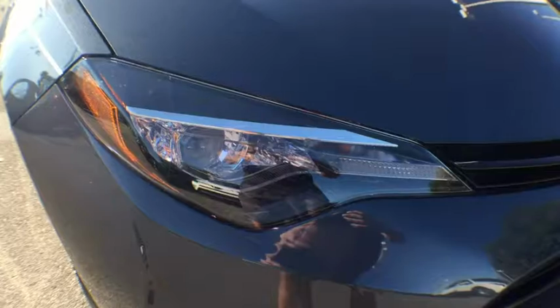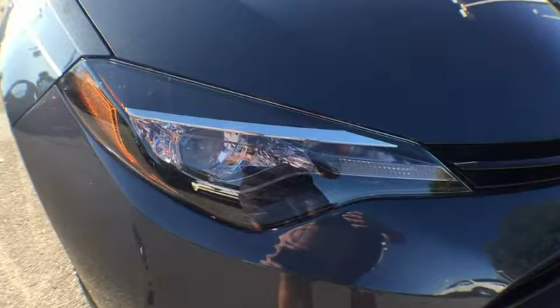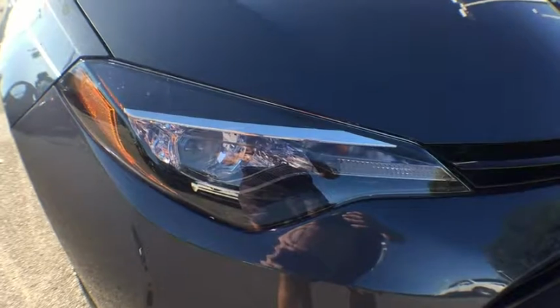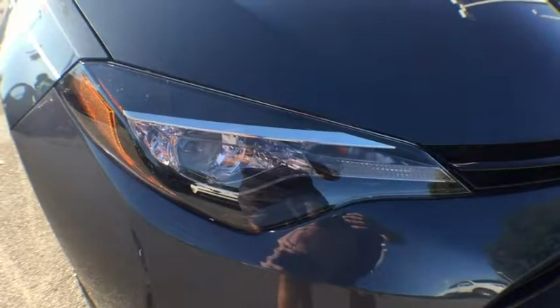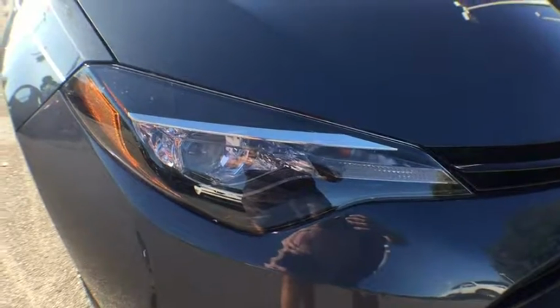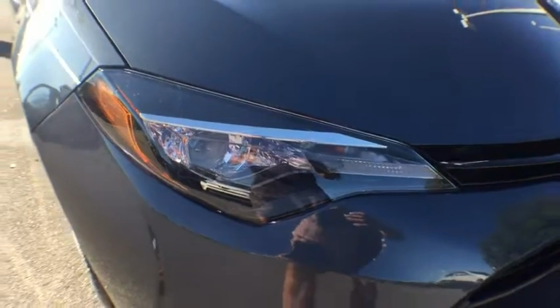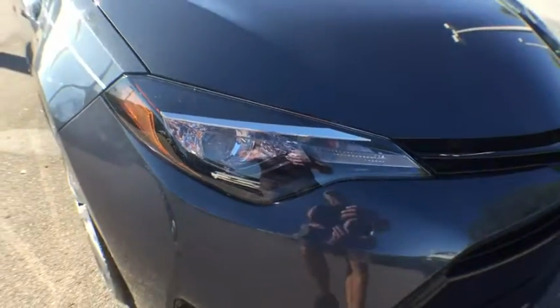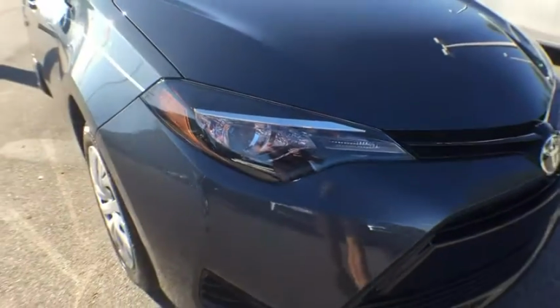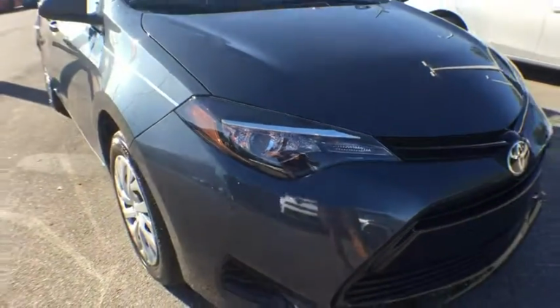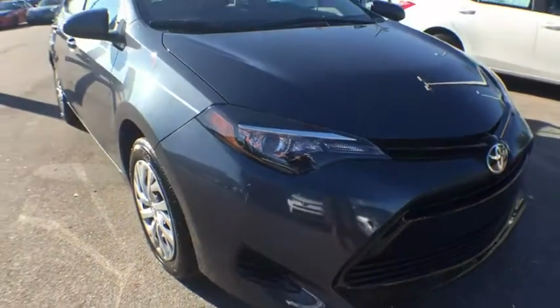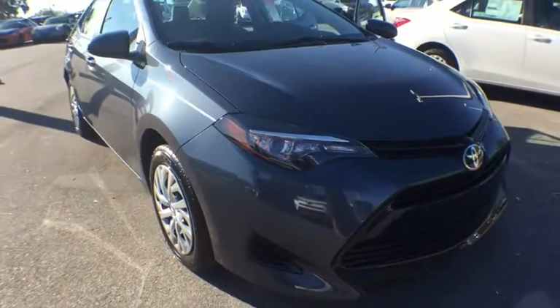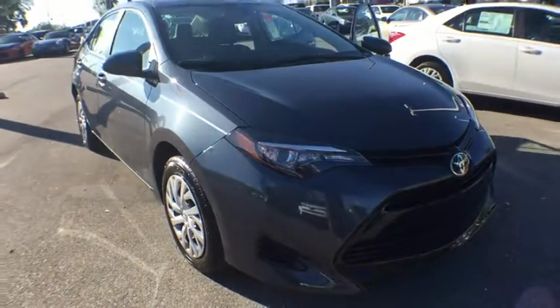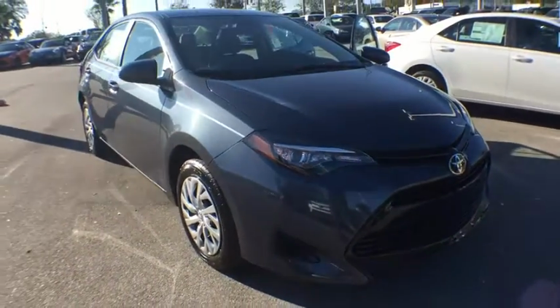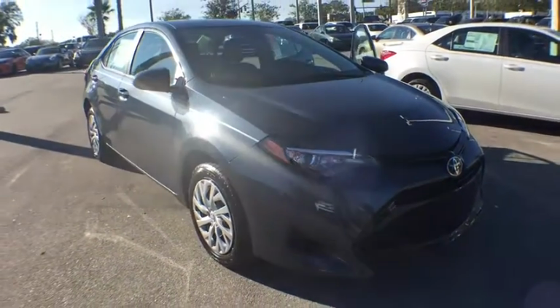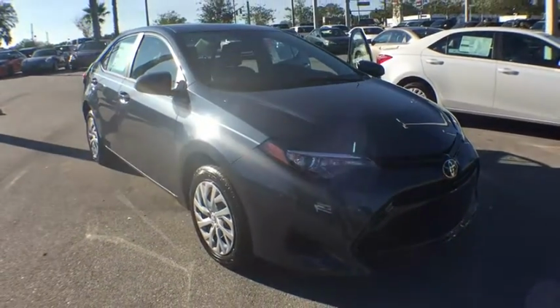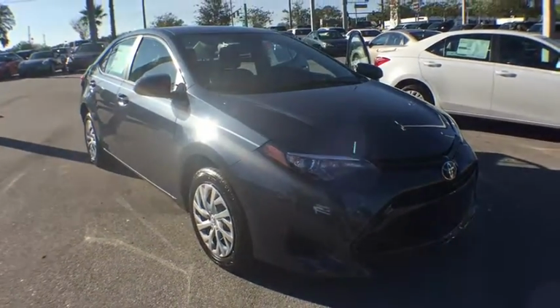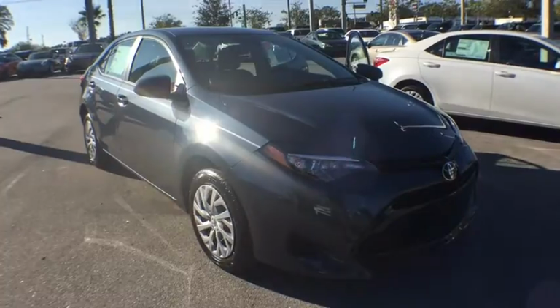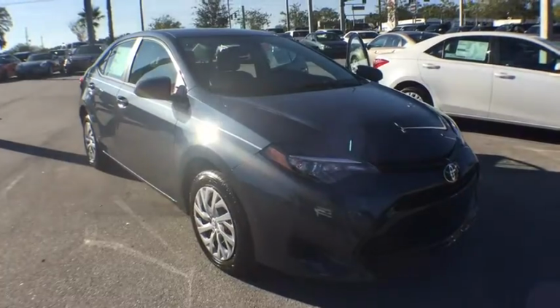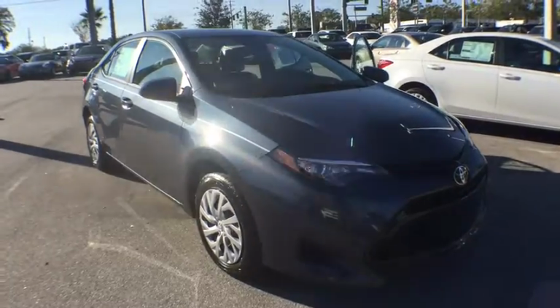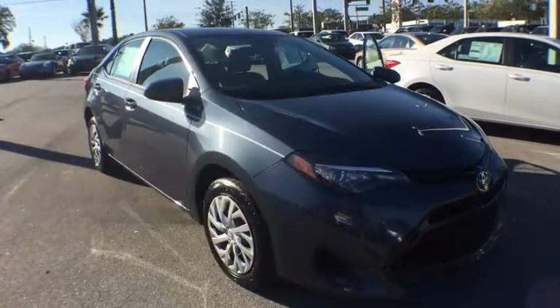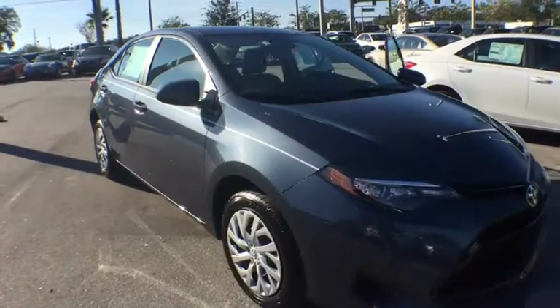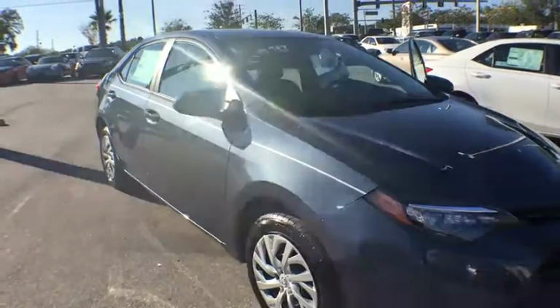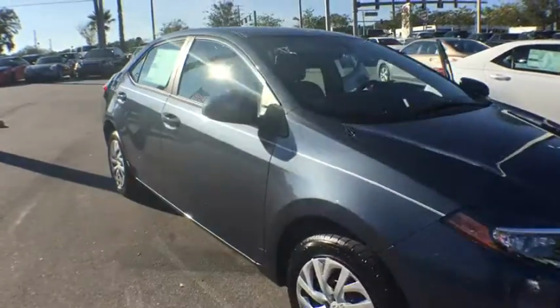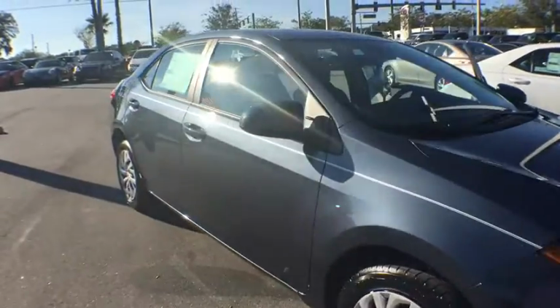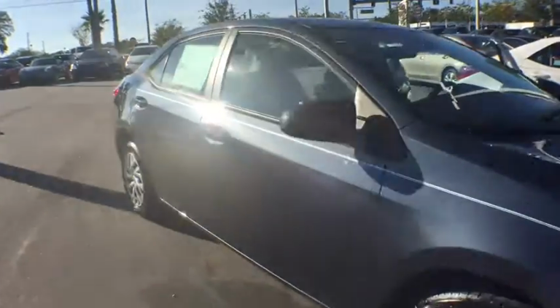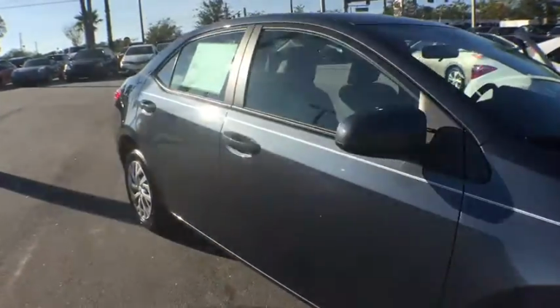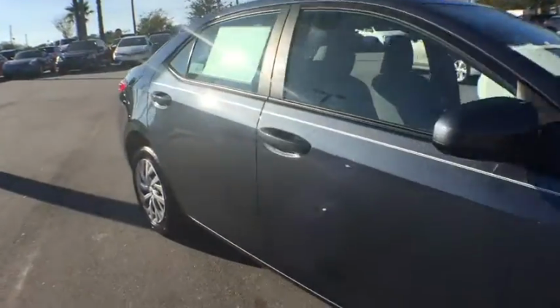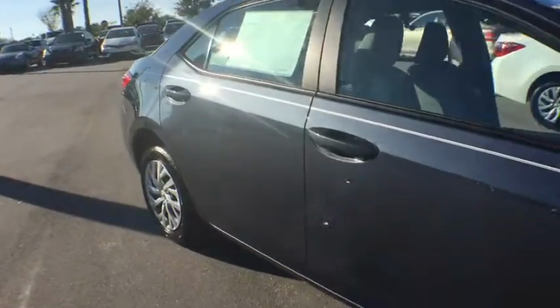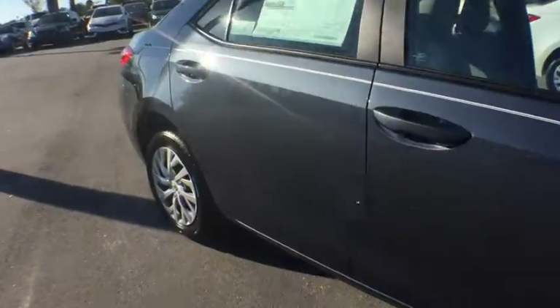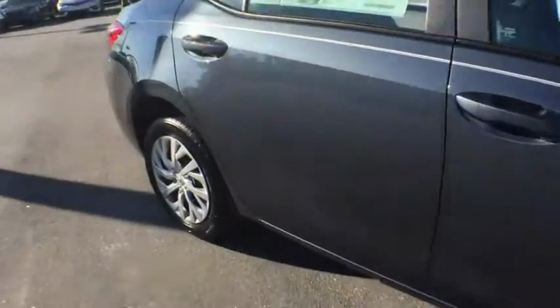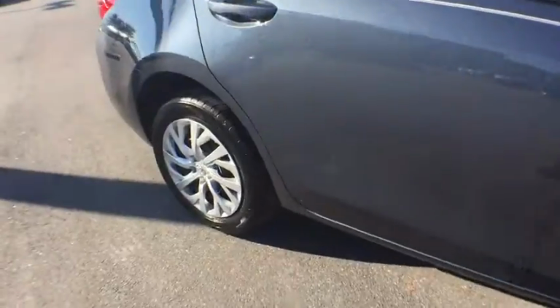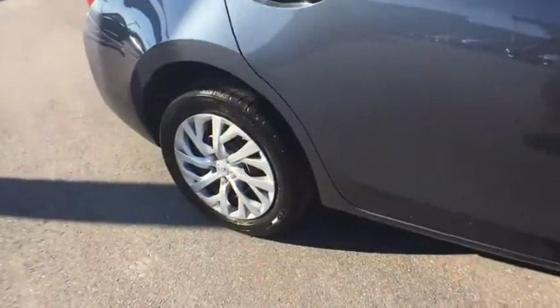The 2017 Toyota Corolla. The Corolla is still a great option for those who want dependability, comfort, and value. Here are some of this vehicle's great options.